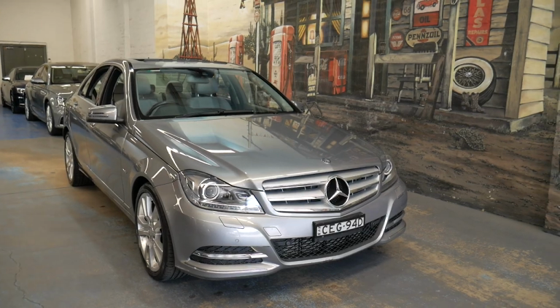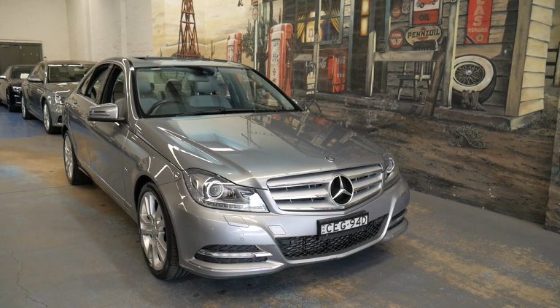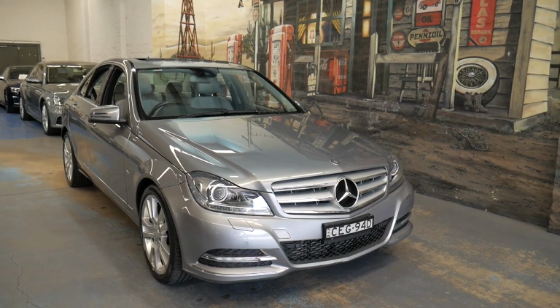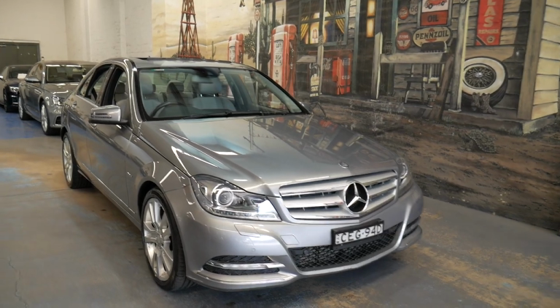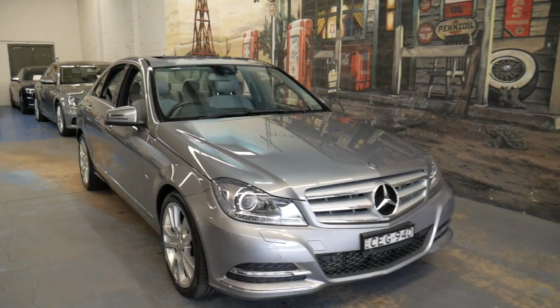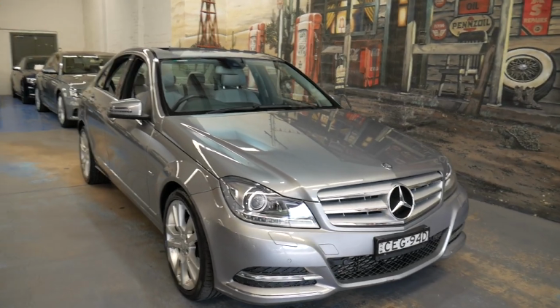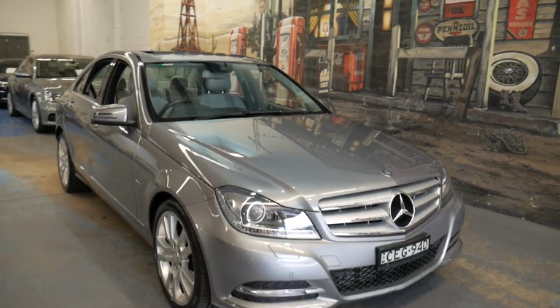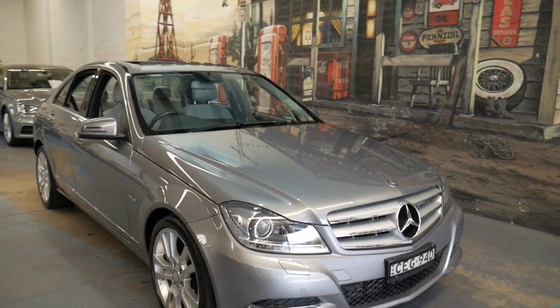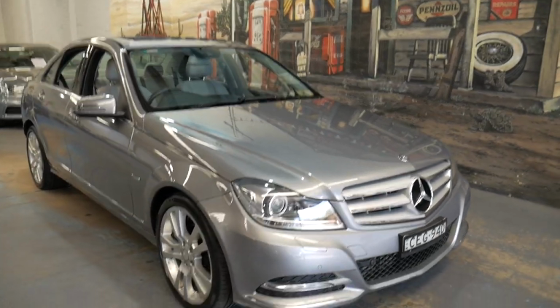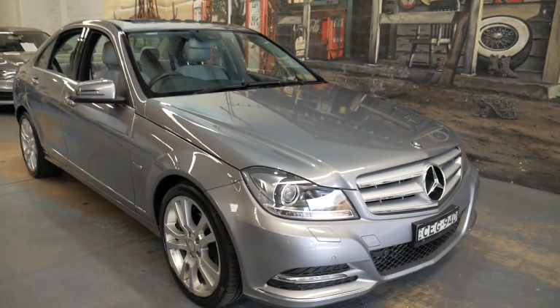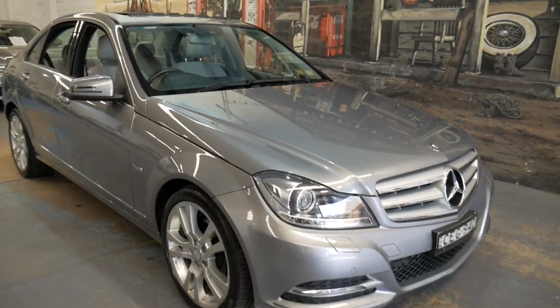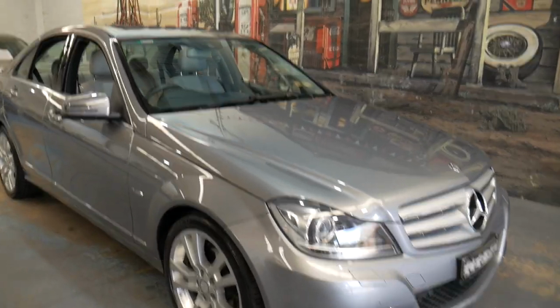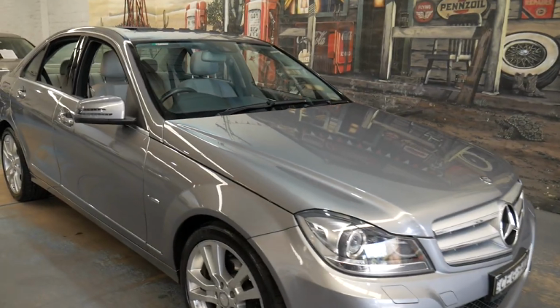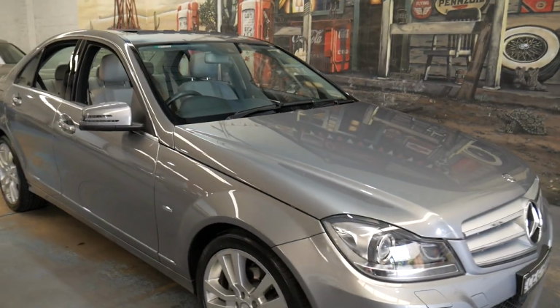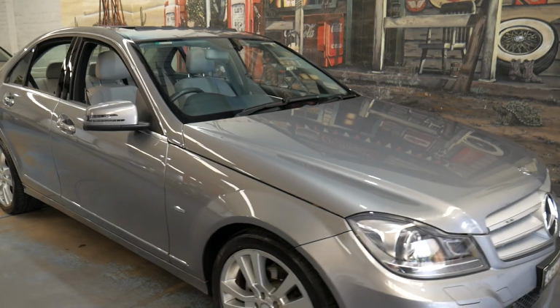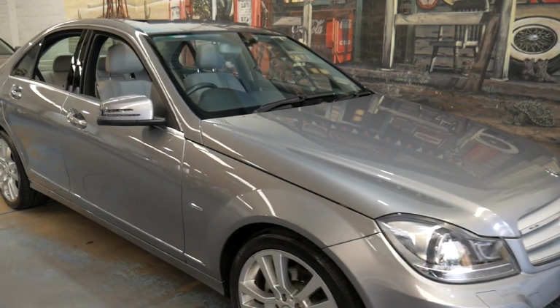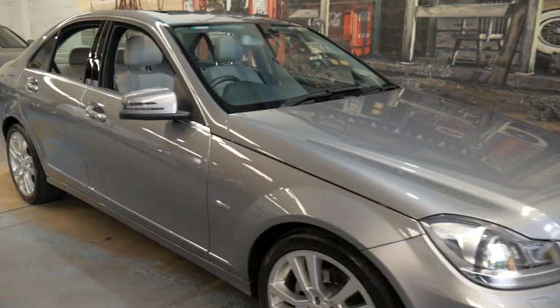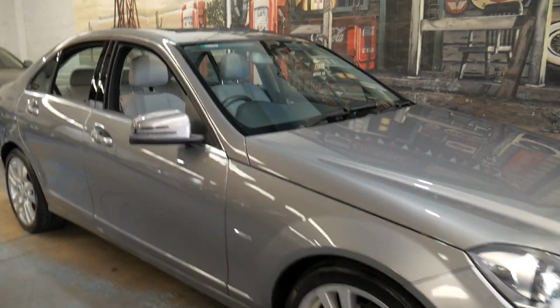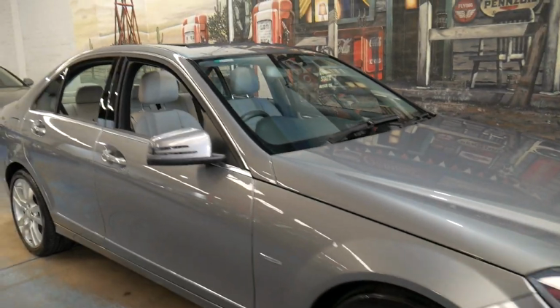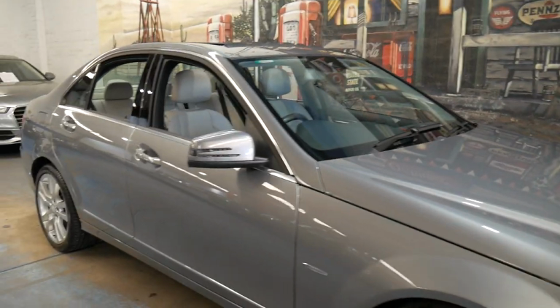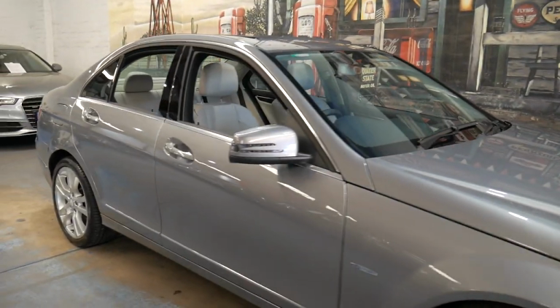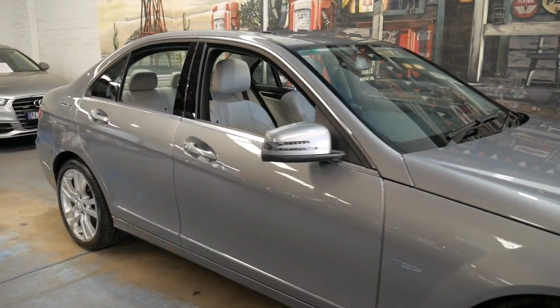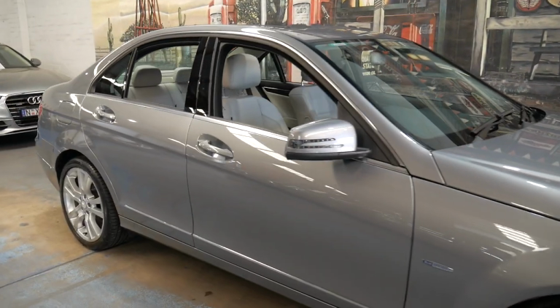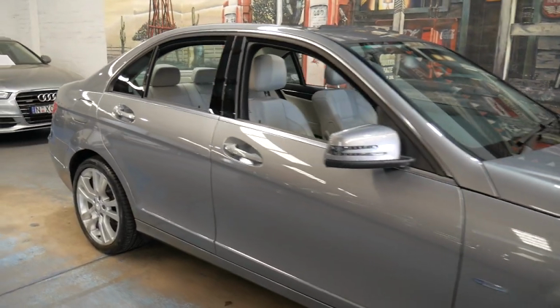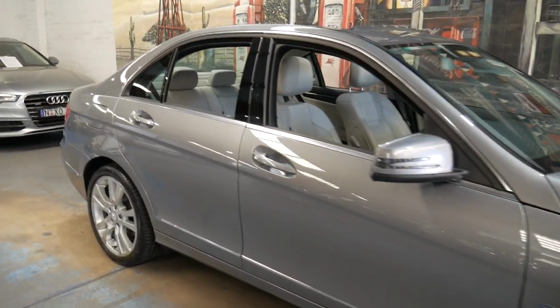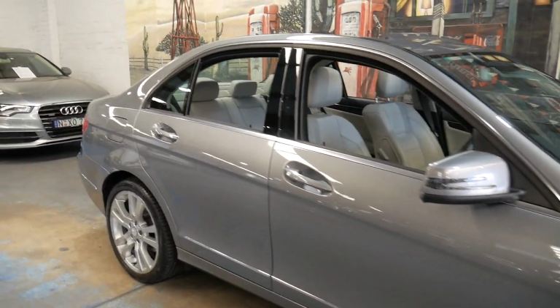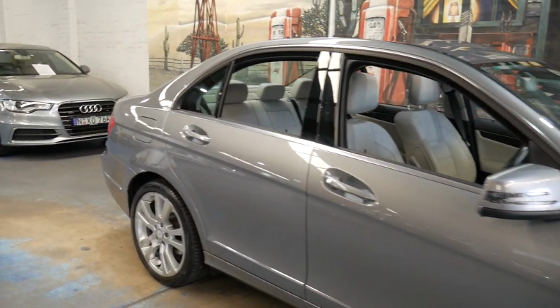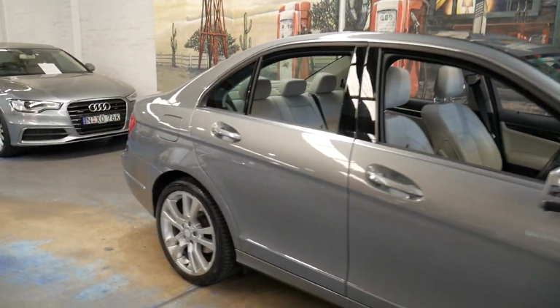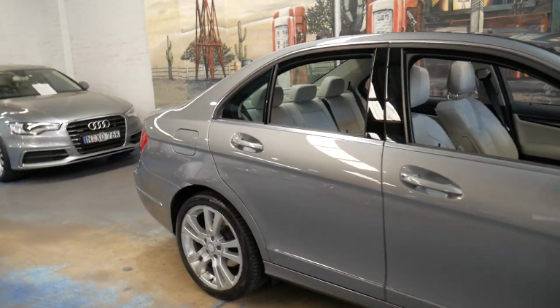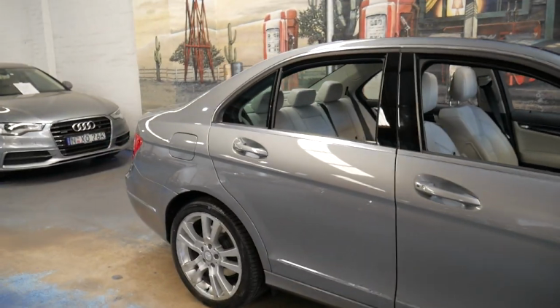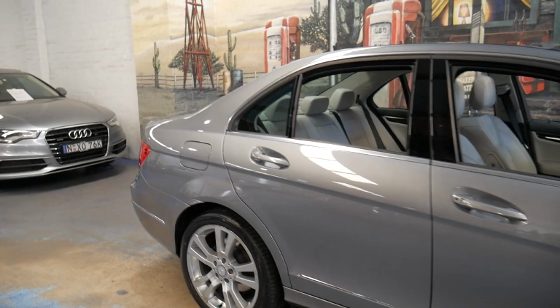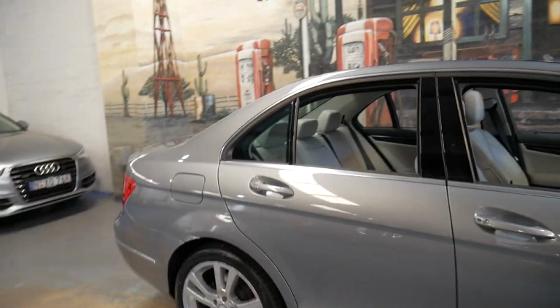Welcome to the Old Timer Centre. My name is Philip Tarrant and I'm going to be talking to you about this 2011 Mercedes-Benz C250 CGI.